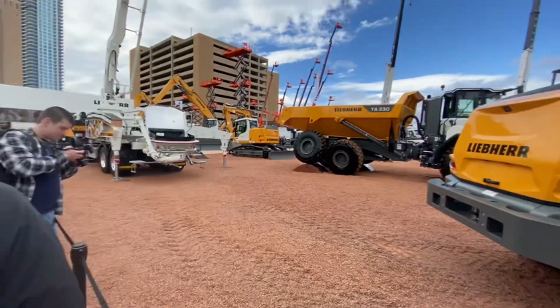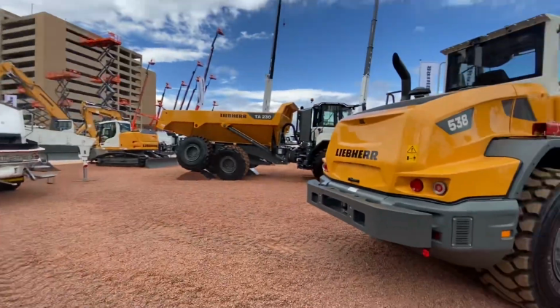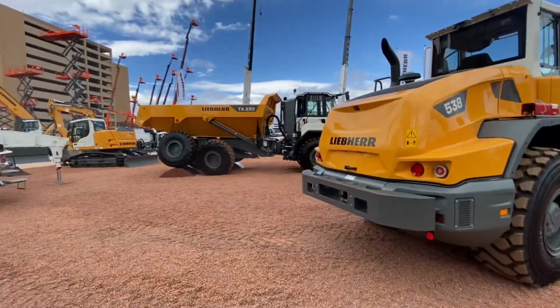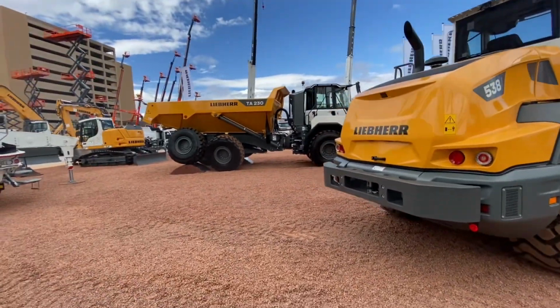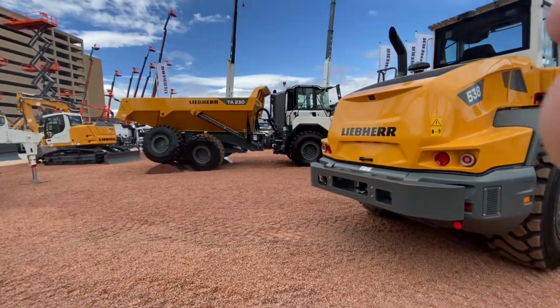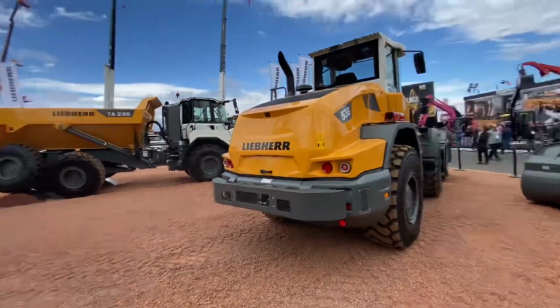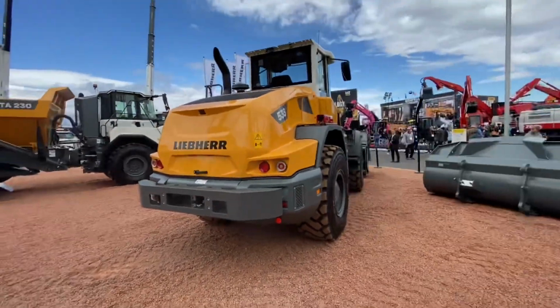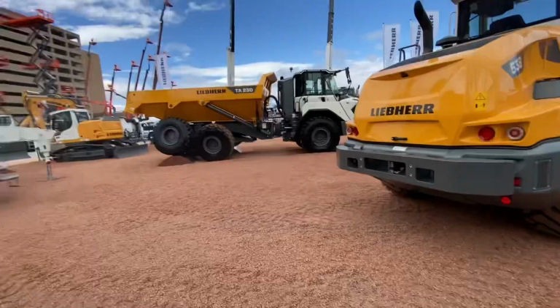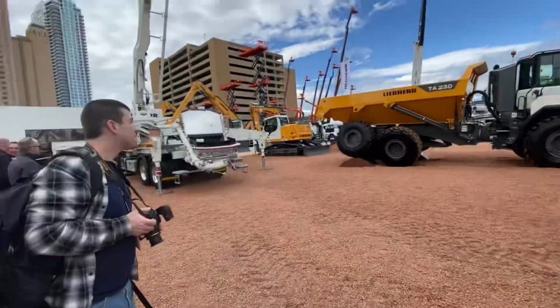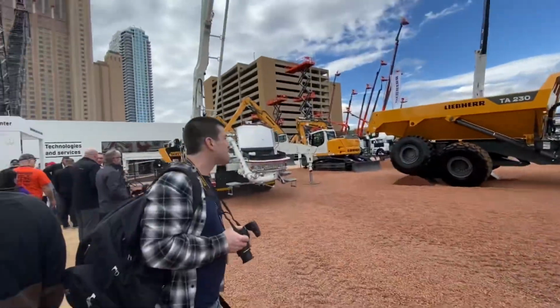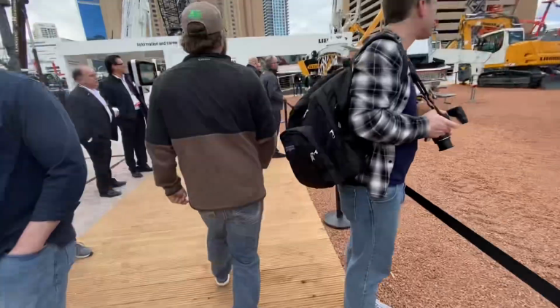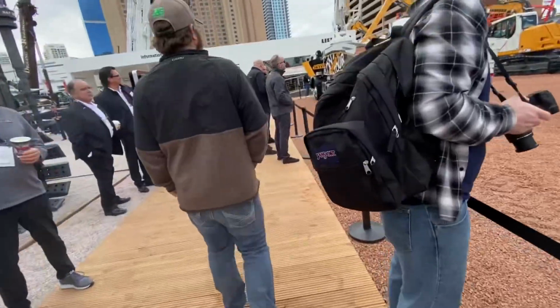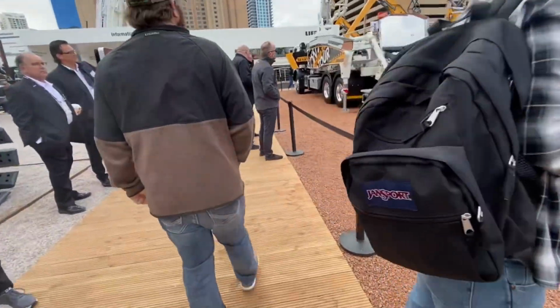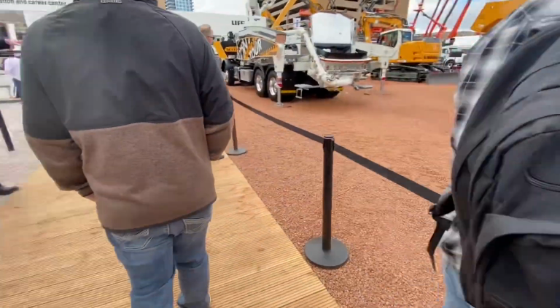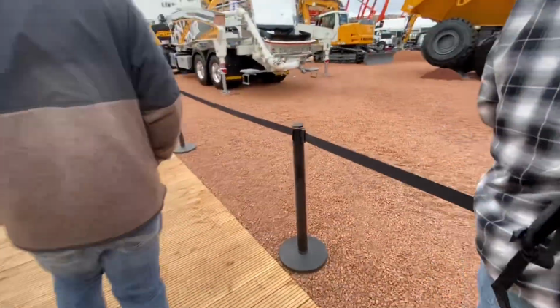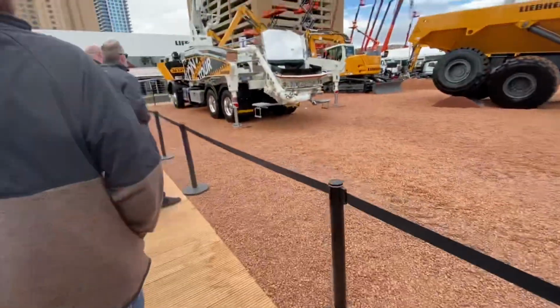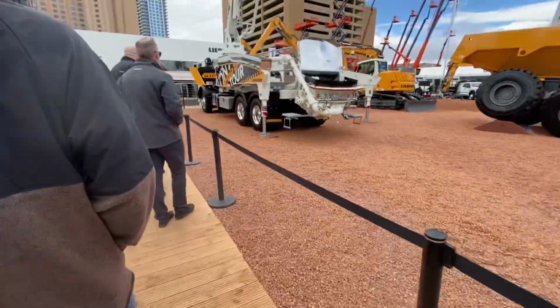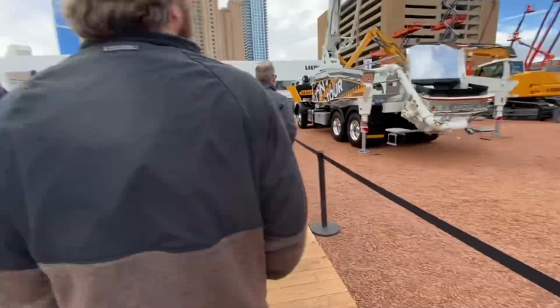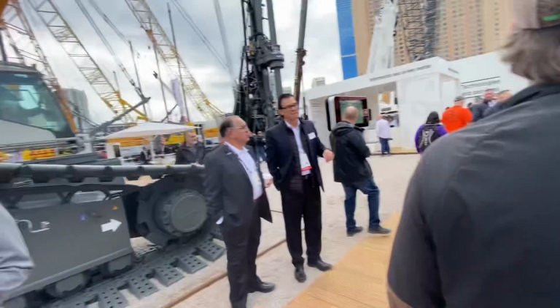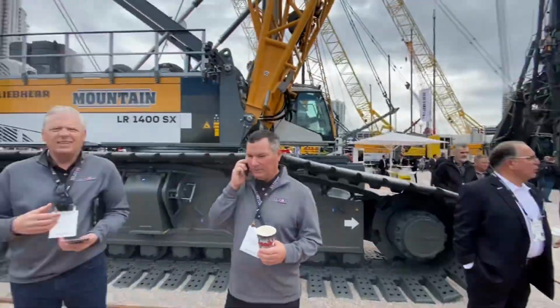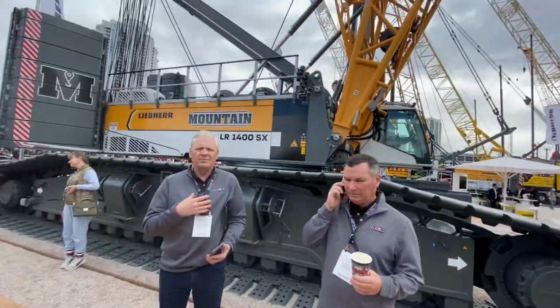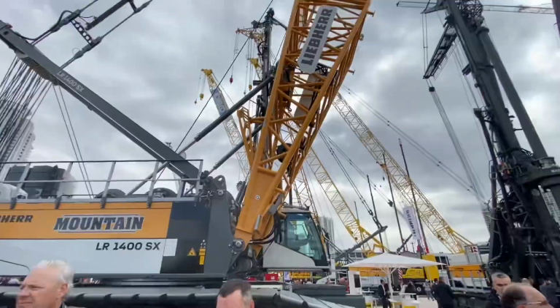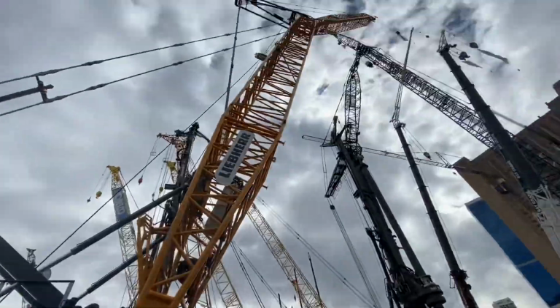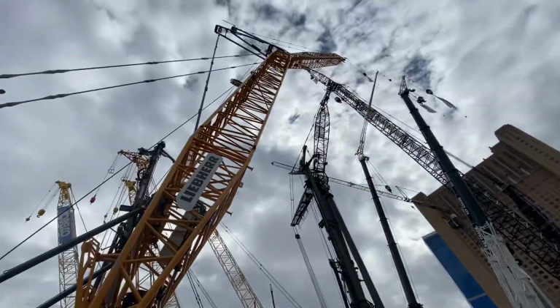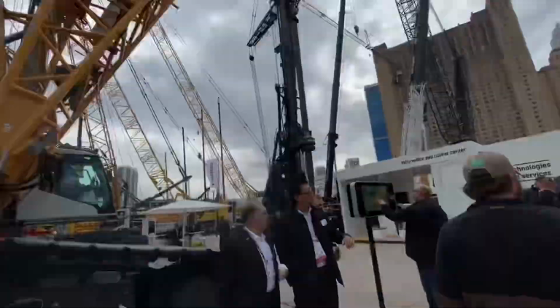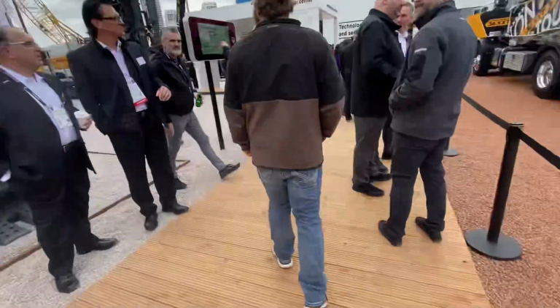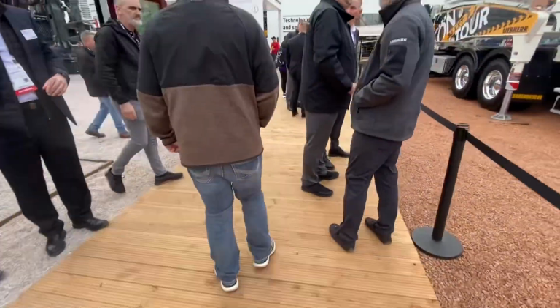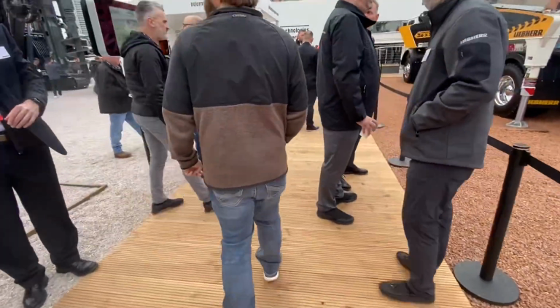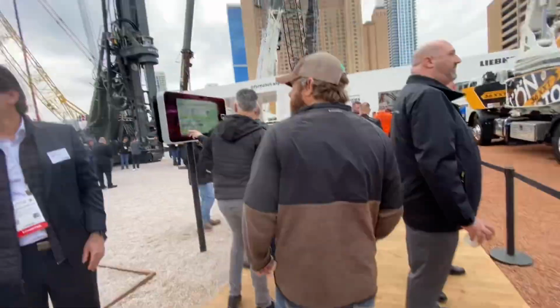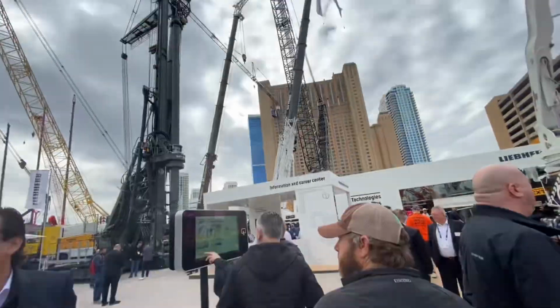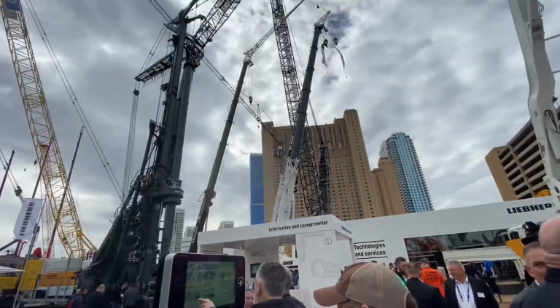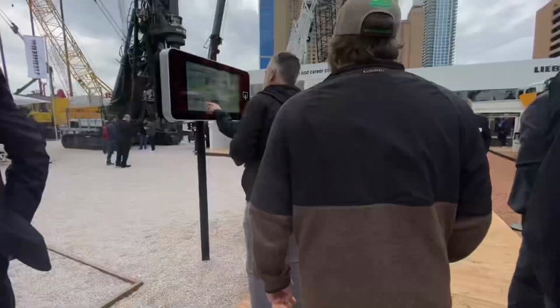Now we're at the Lee Bear booth. They've got a truck, a loader, and a concrete thing in there. They've got a big crane on this side — you can see it up there. They've got some more back there.